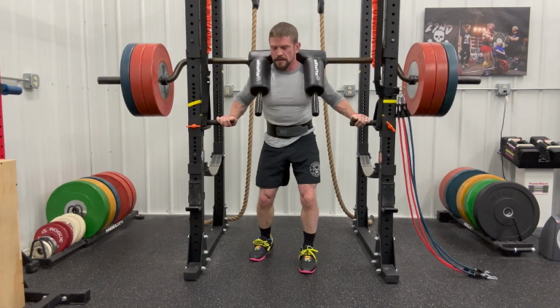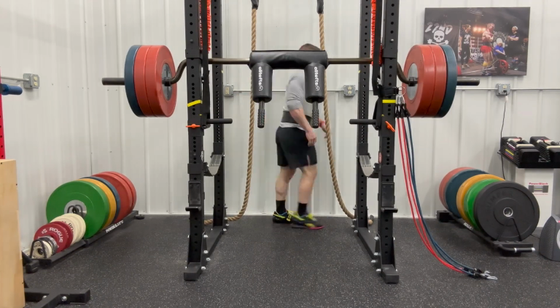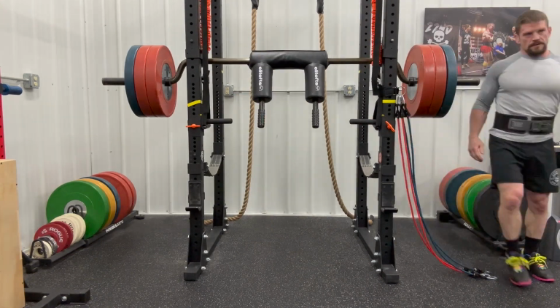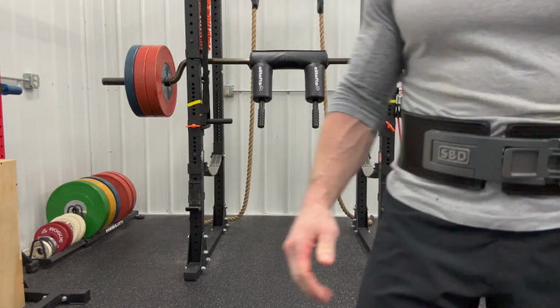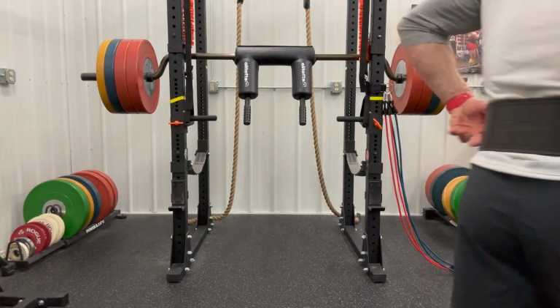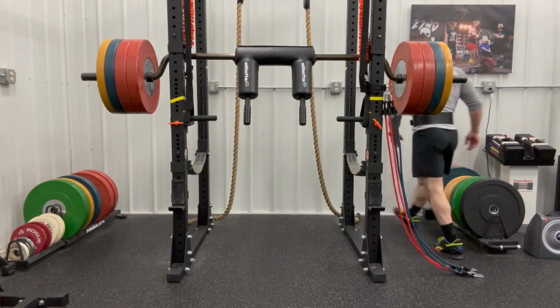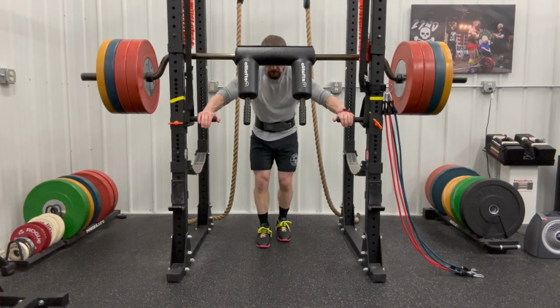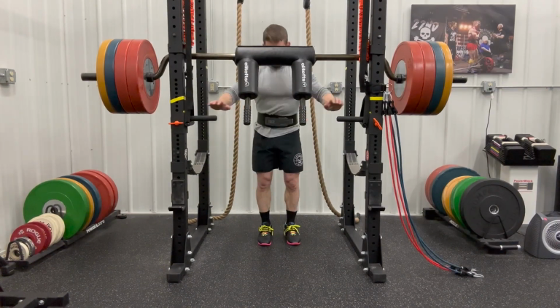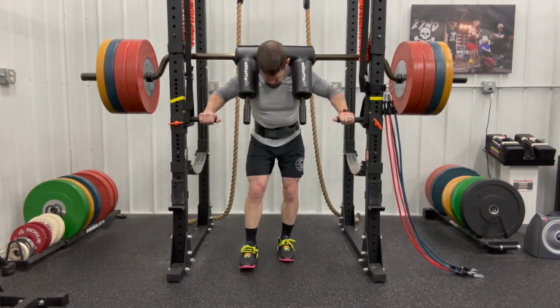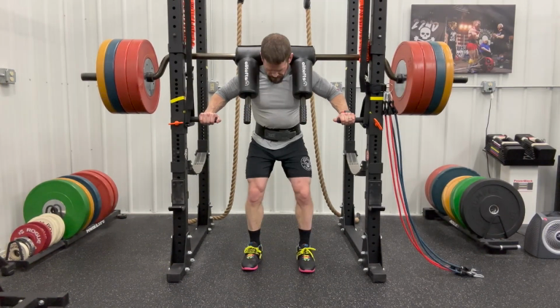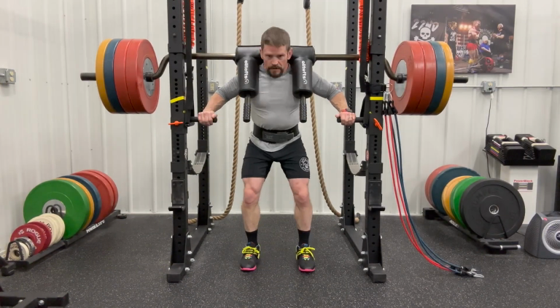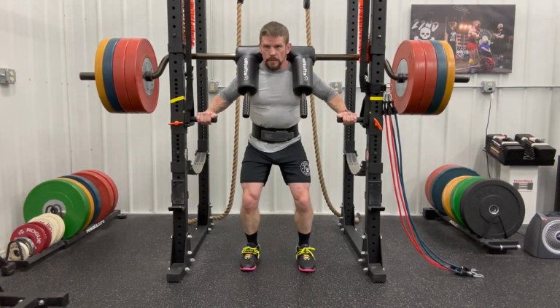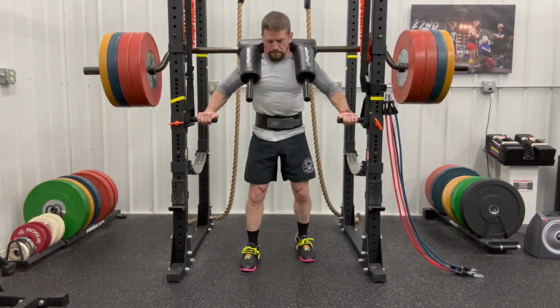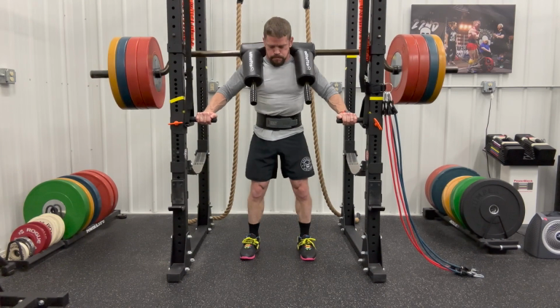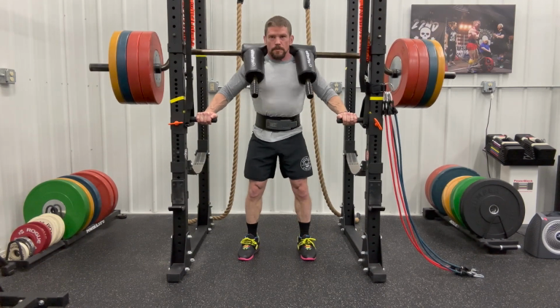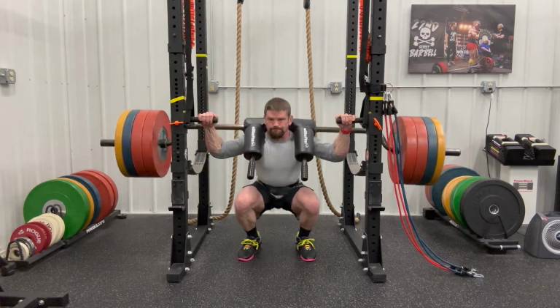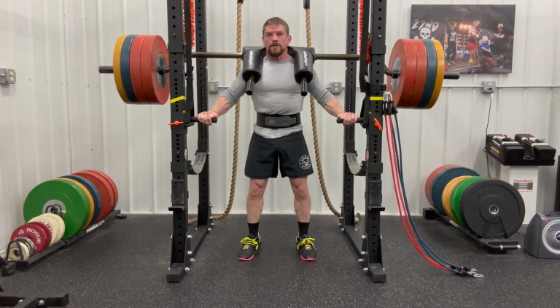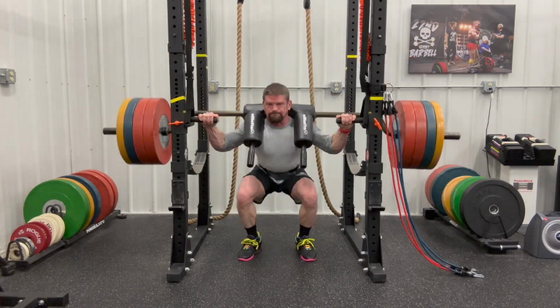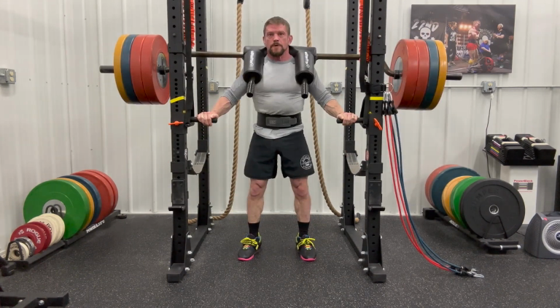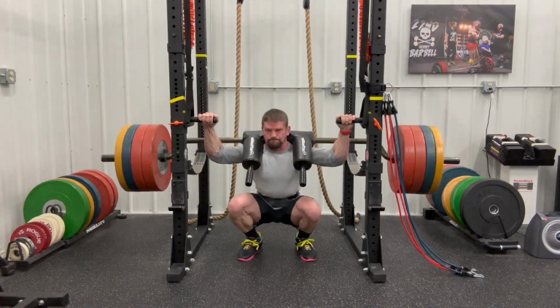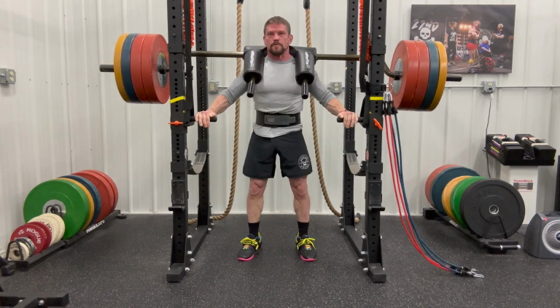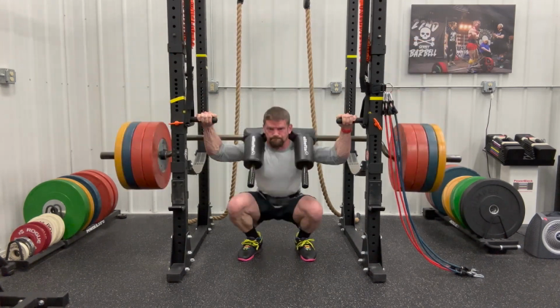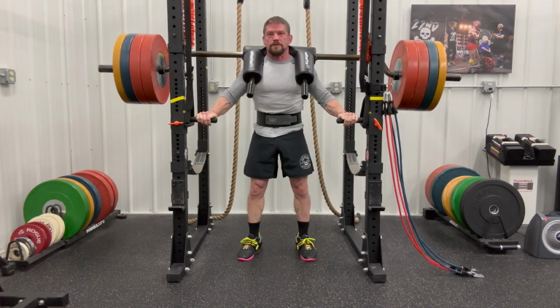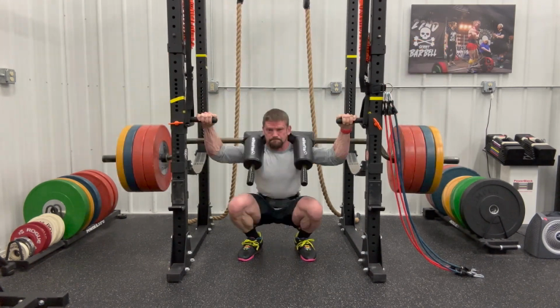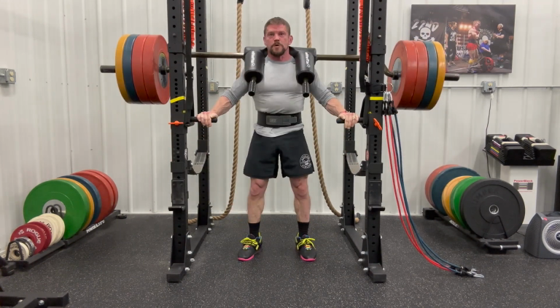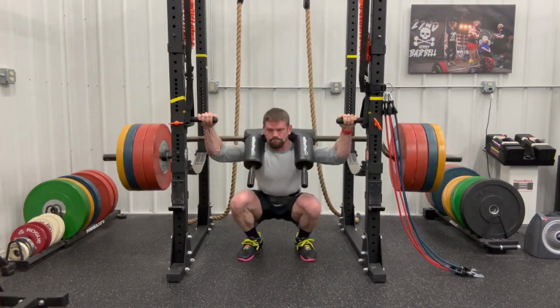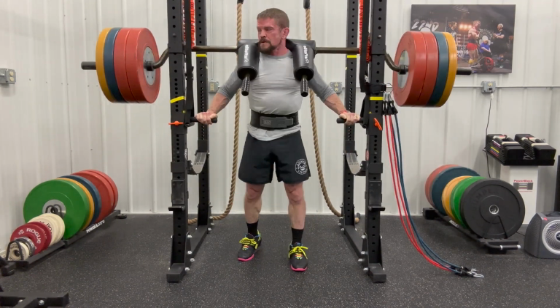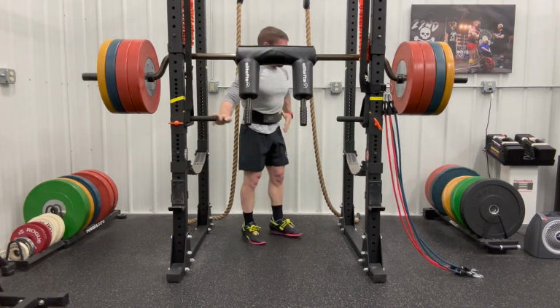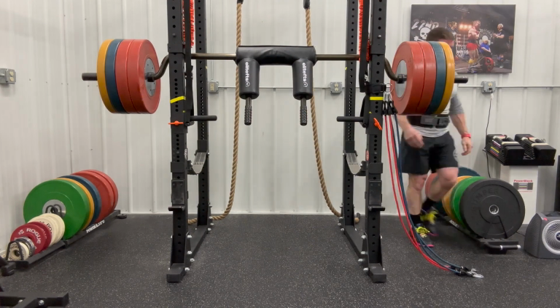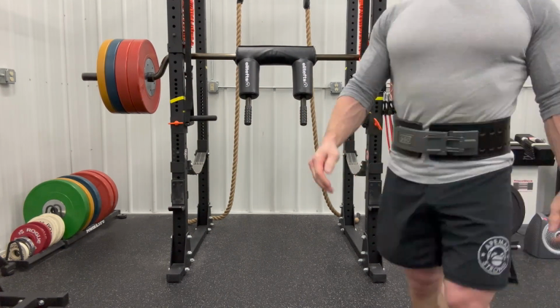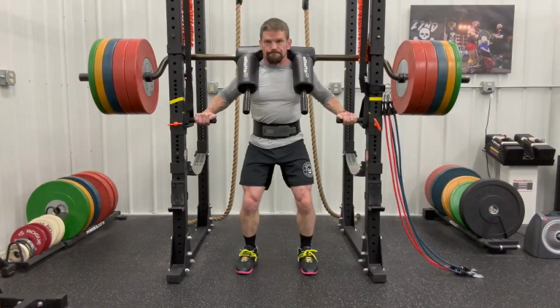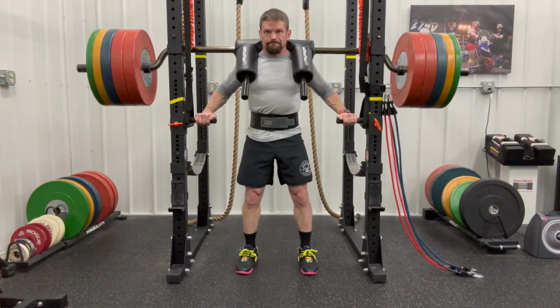I moved some stuff out of the way so I get a straight-on view. And I noticed something, especially the heavier this gets — you can see there's a lean on my left side.